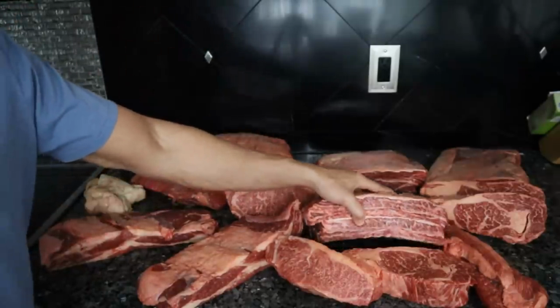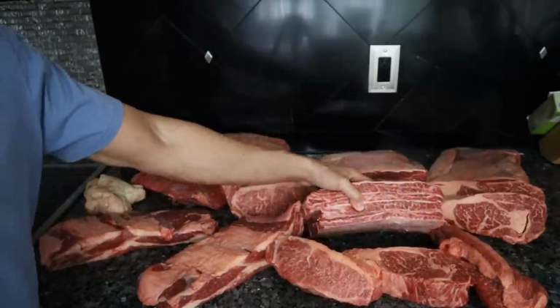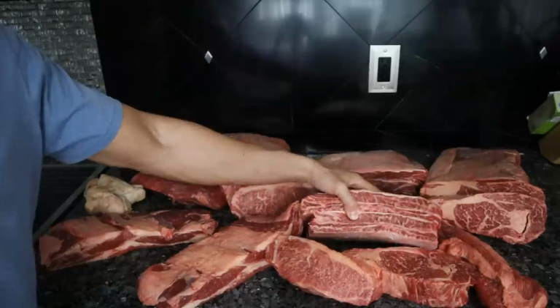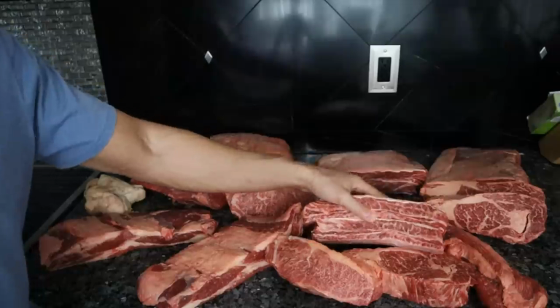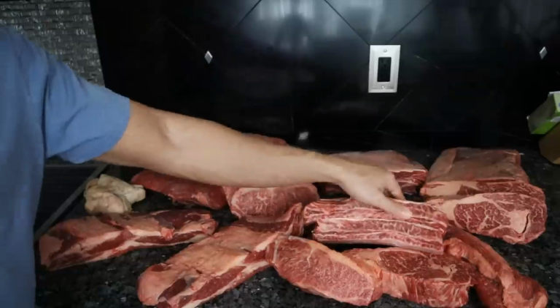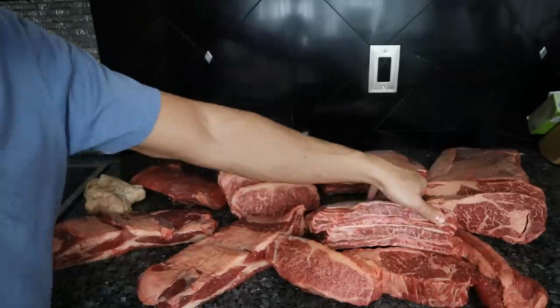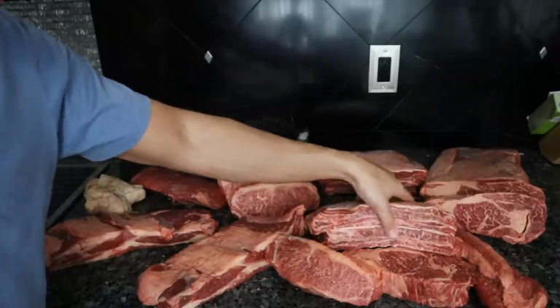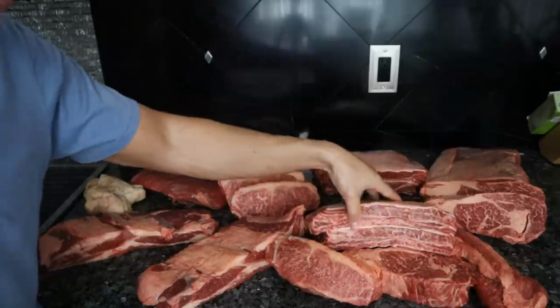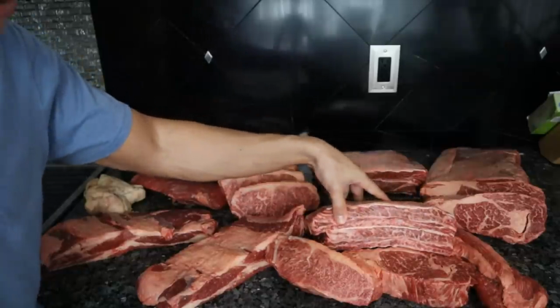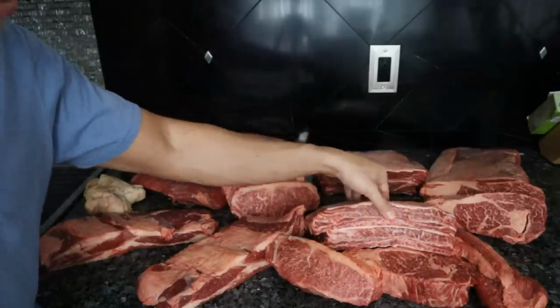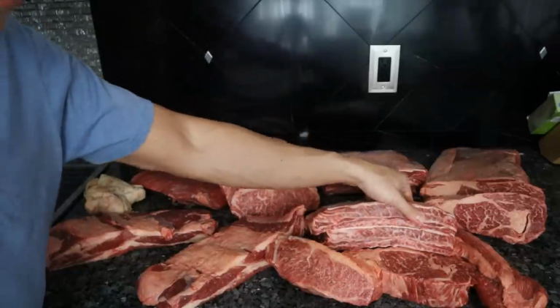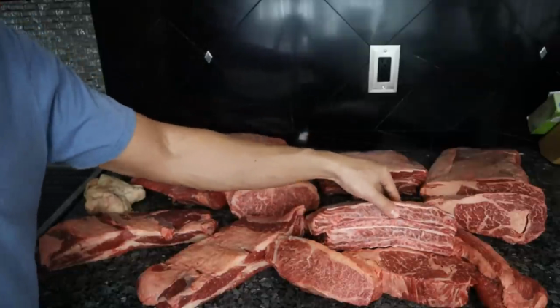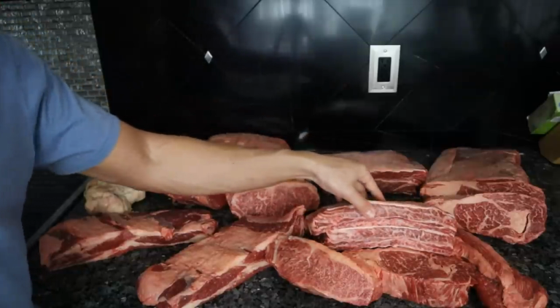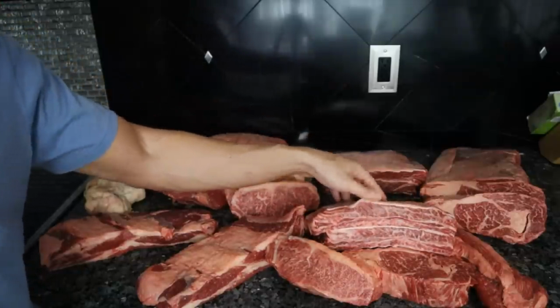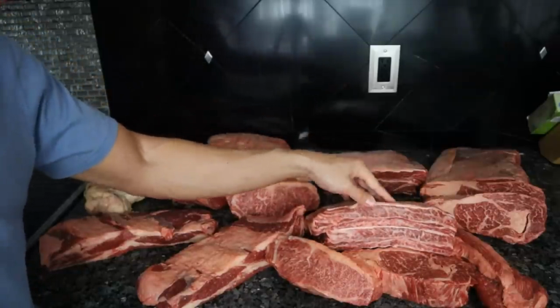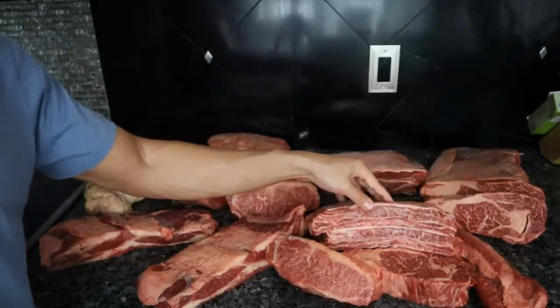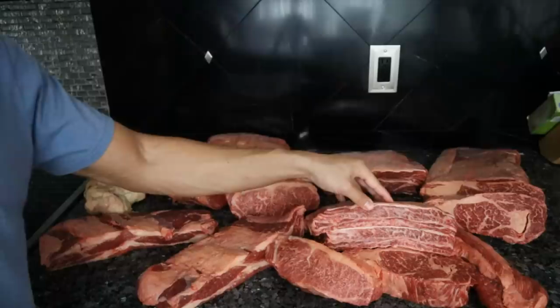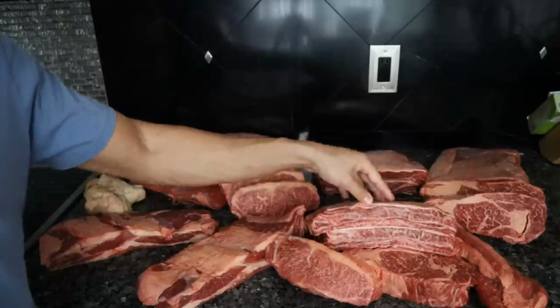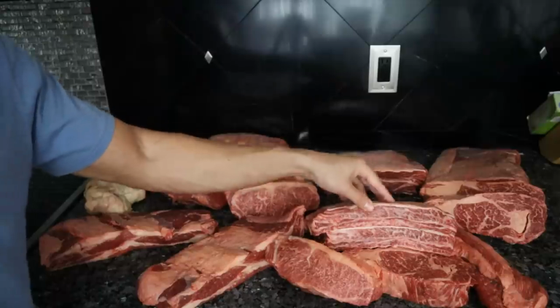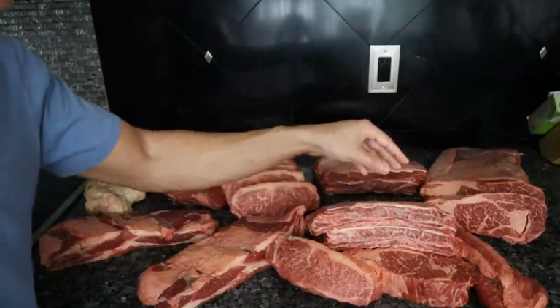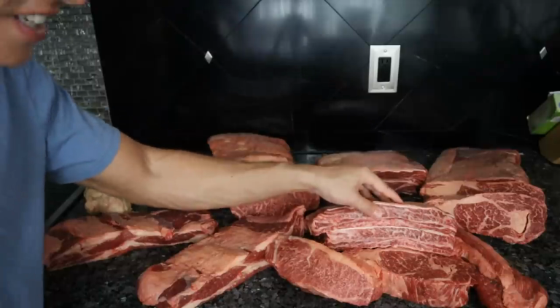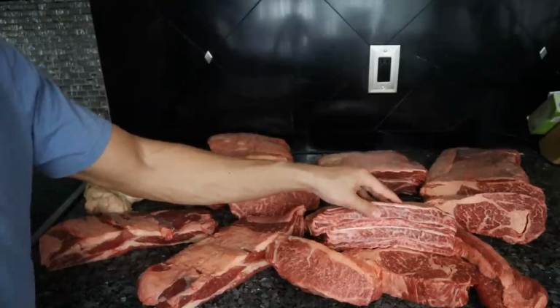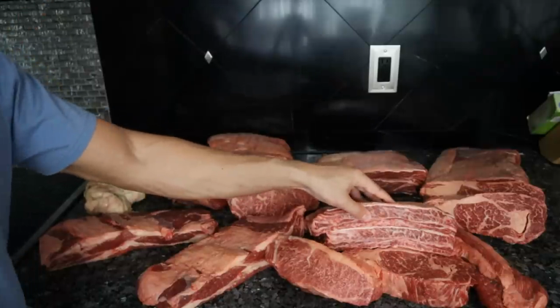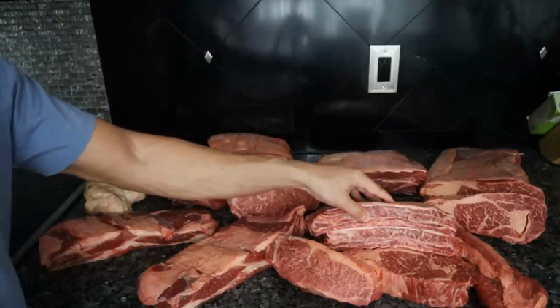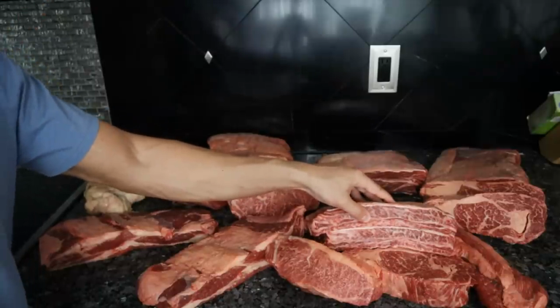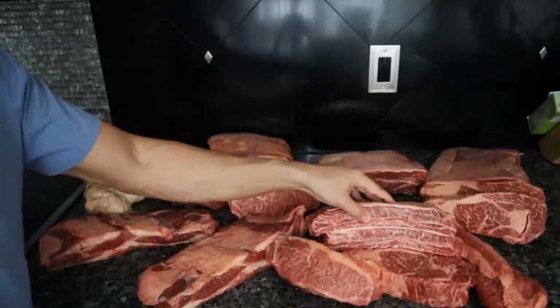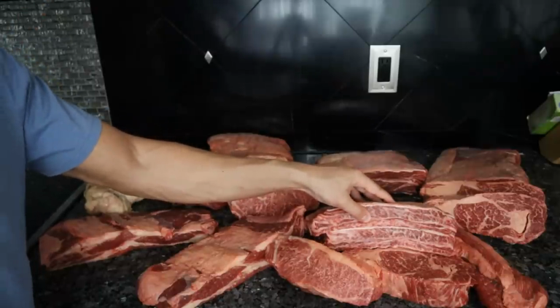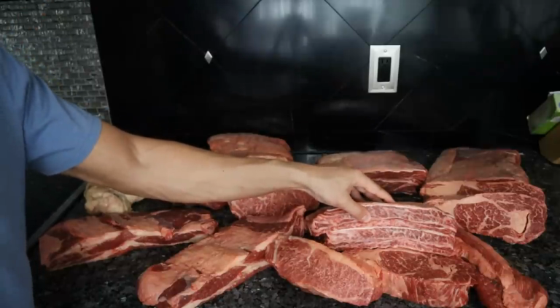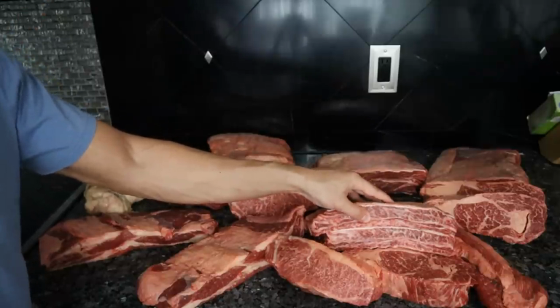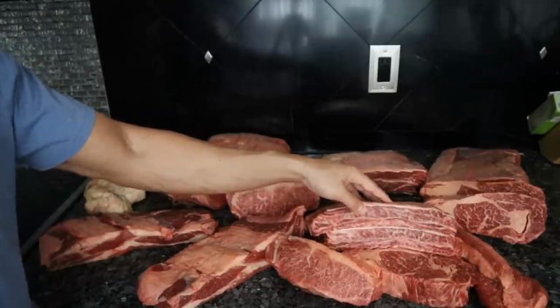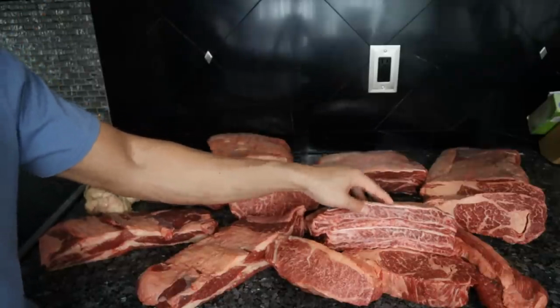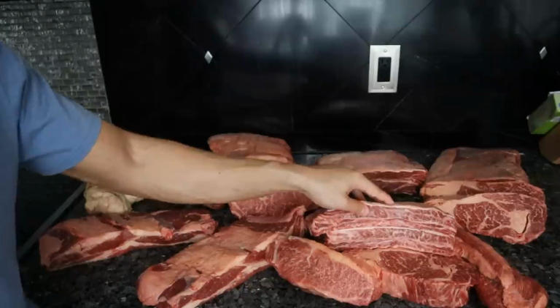We have the short ribs here, and as you can see, there is a very high level of intramuscular marbling. Short ribs are very rich, with a super strong, beefy flavor.